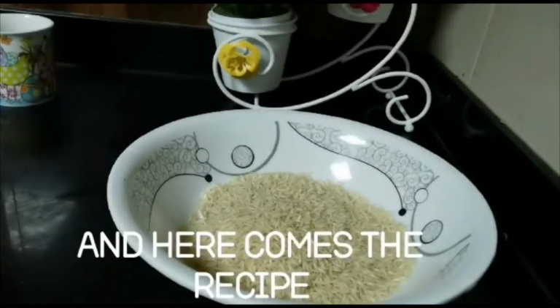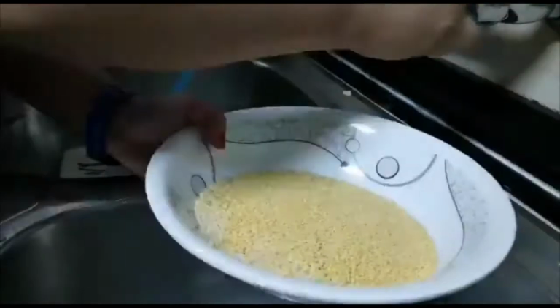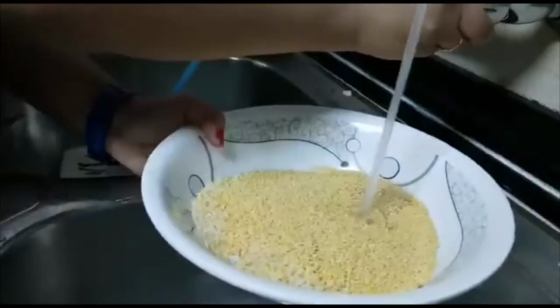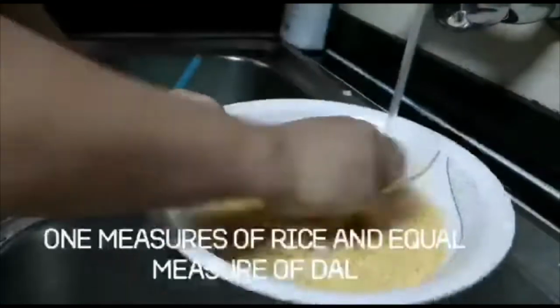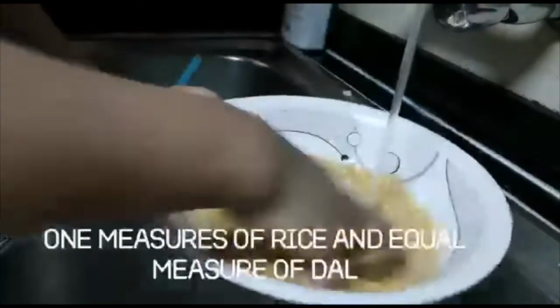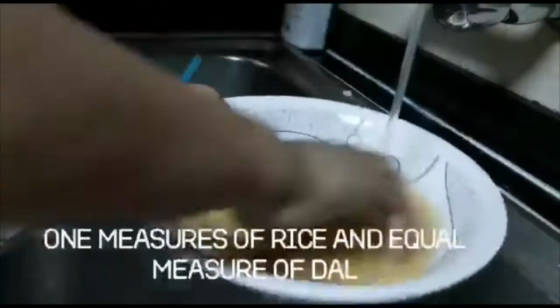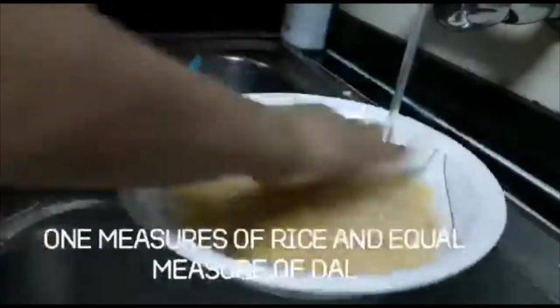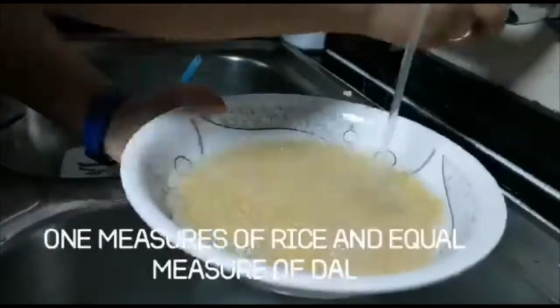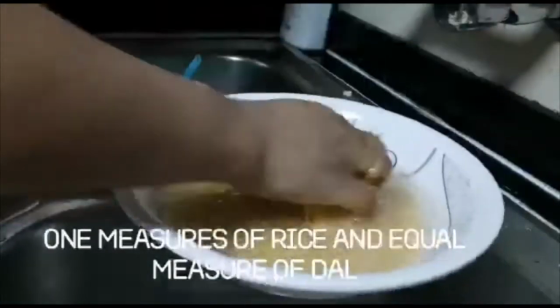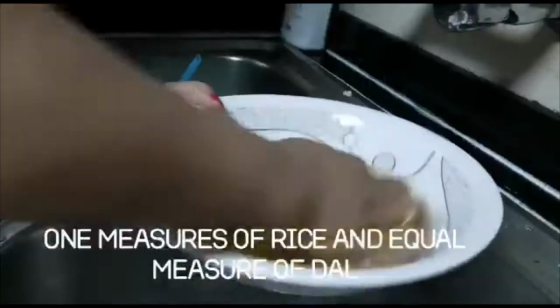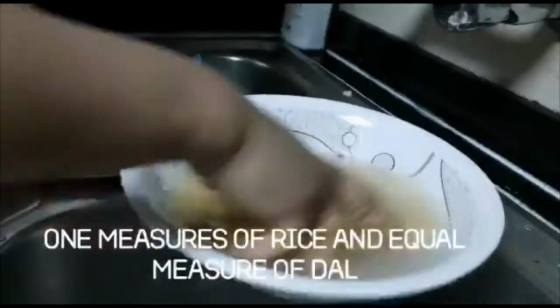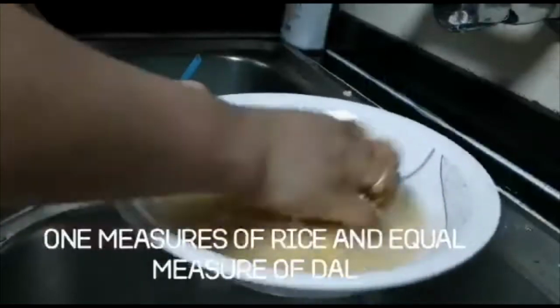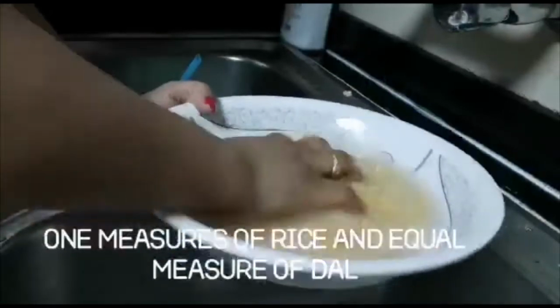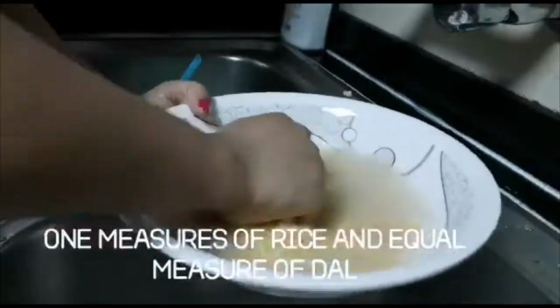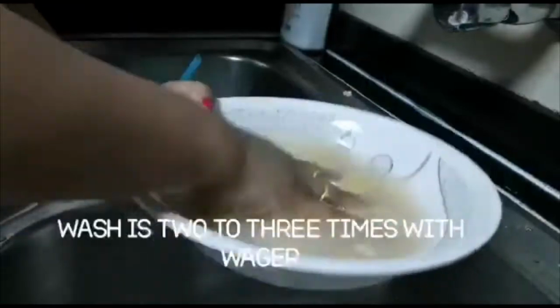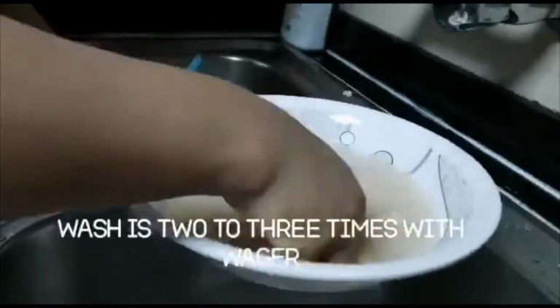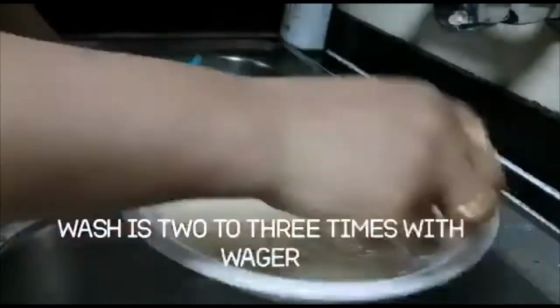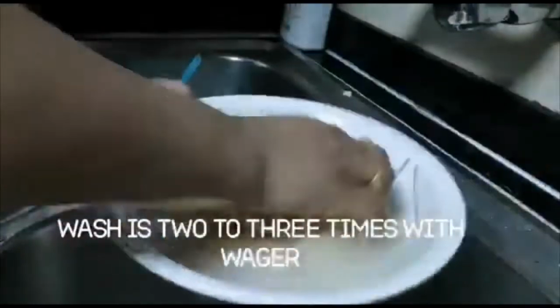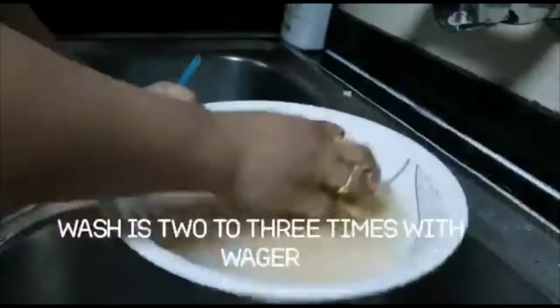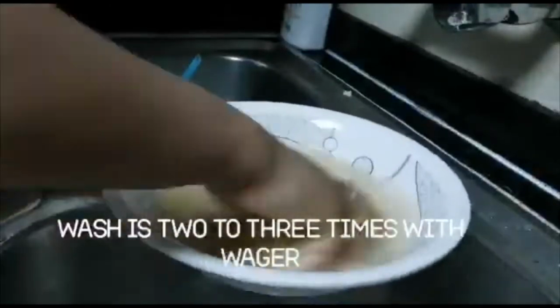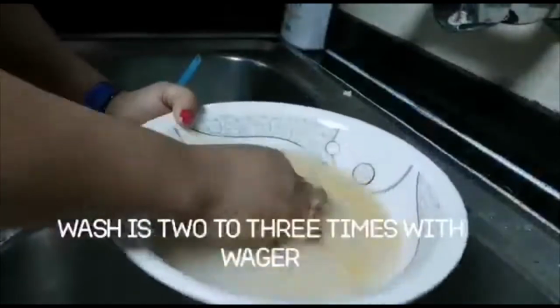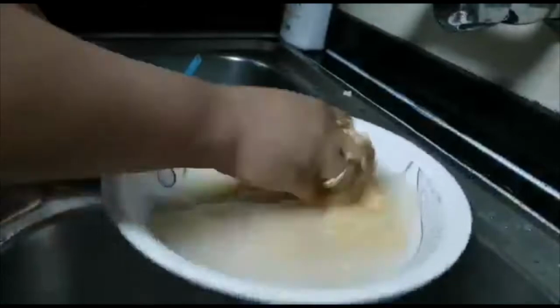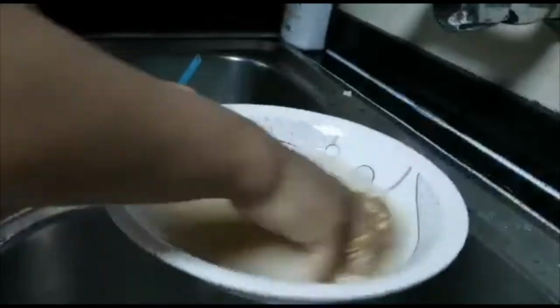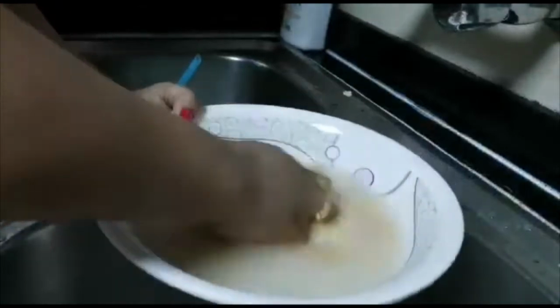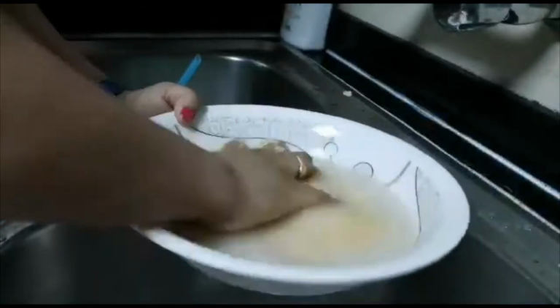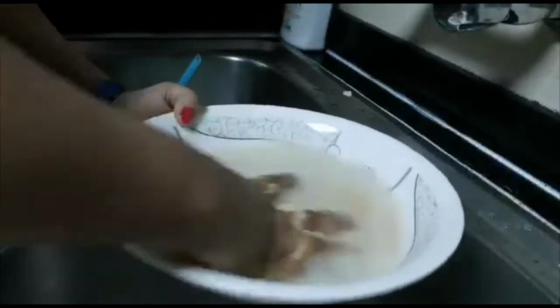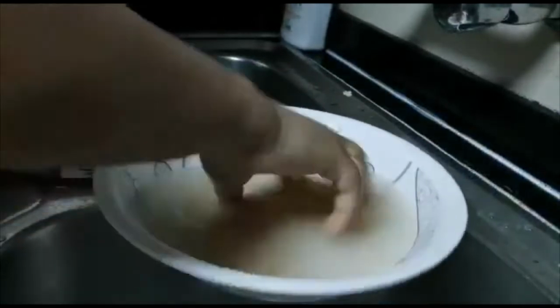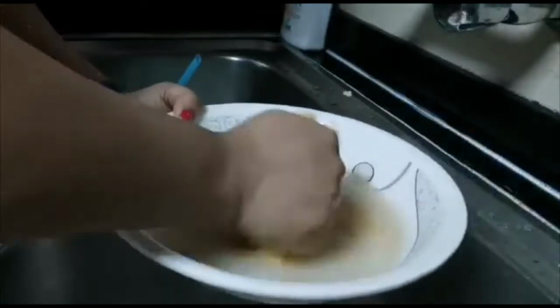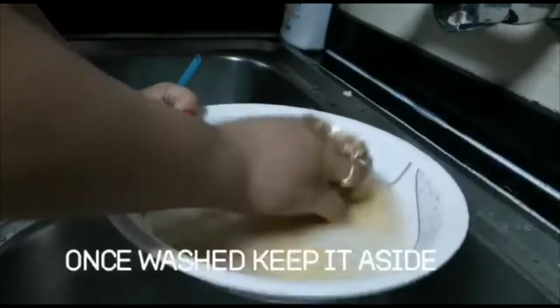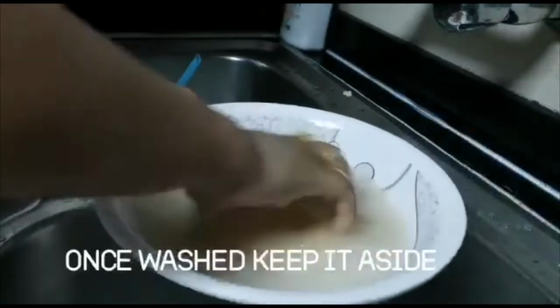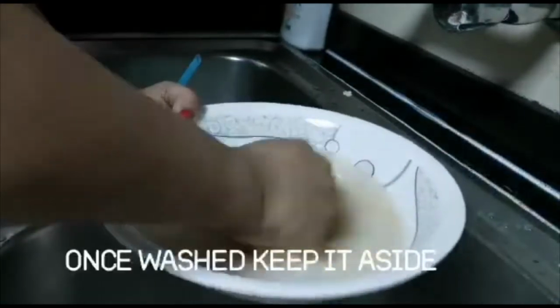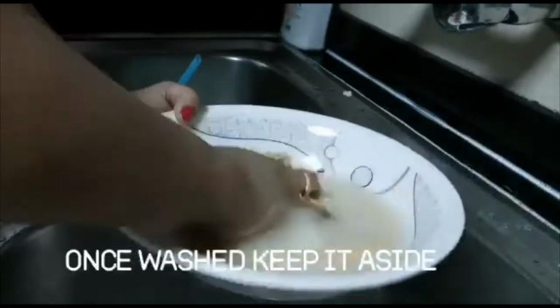Let's start with the process. Here I am taking equal measures of rice and dal. Now I'm washing it properly two to three times, and once it's clean I will soak it and keep it aside.